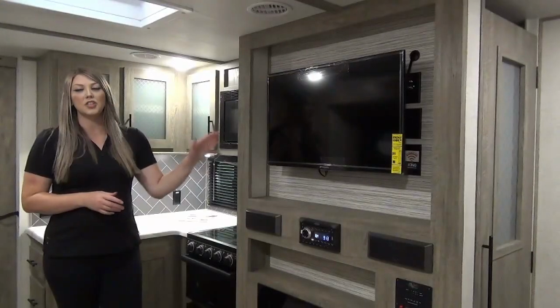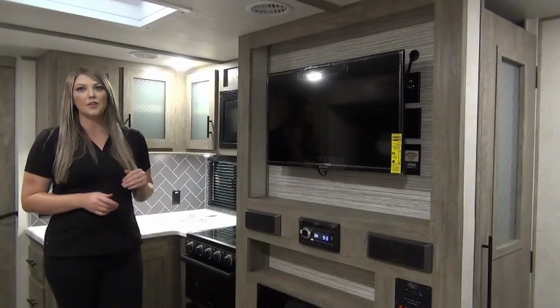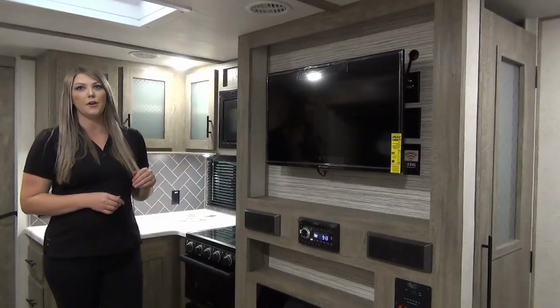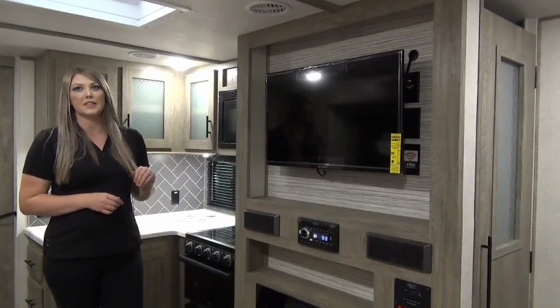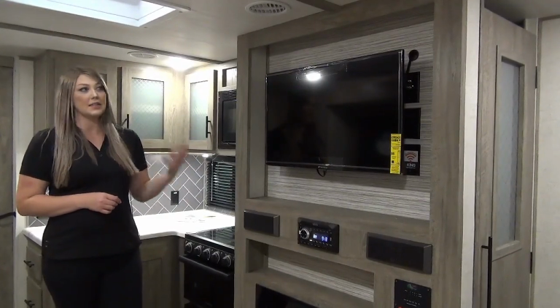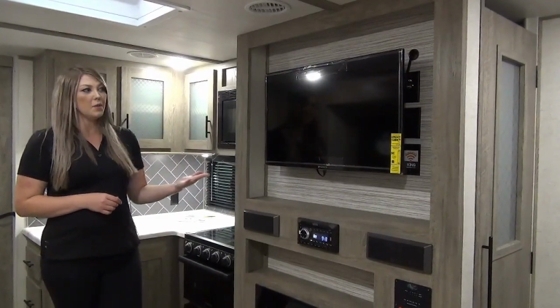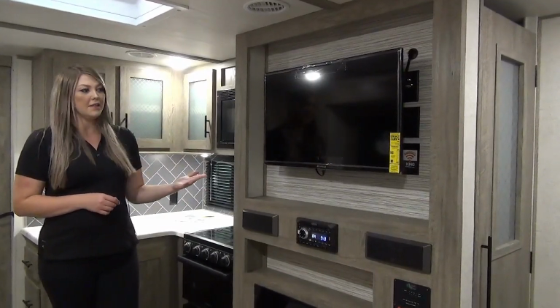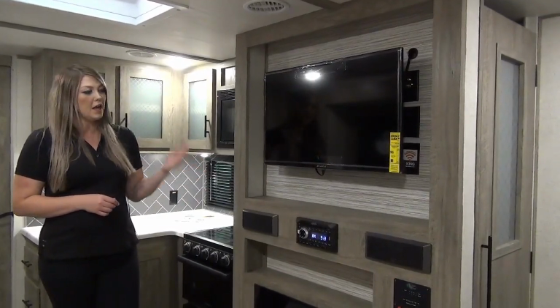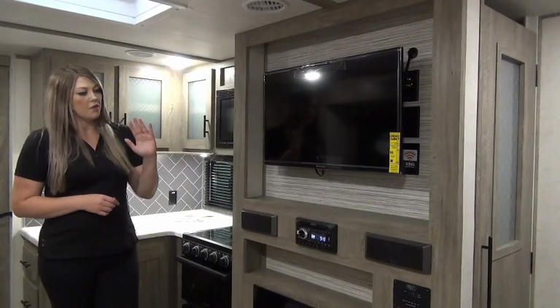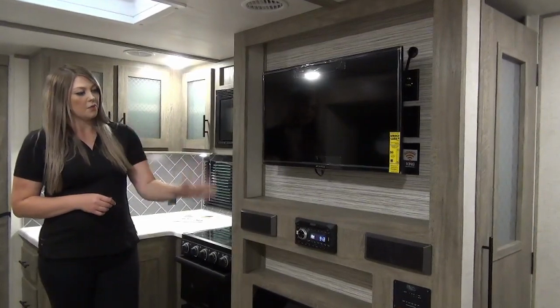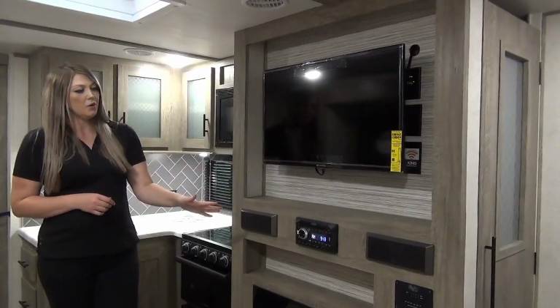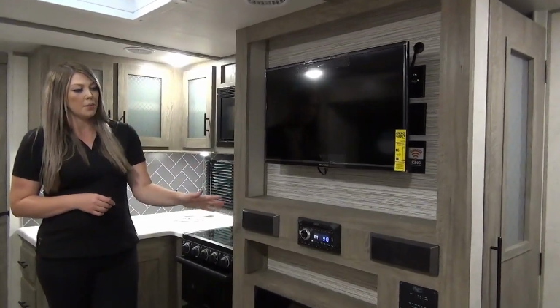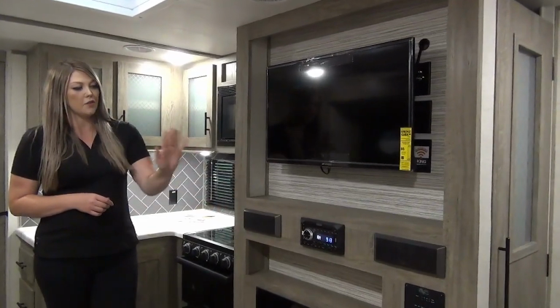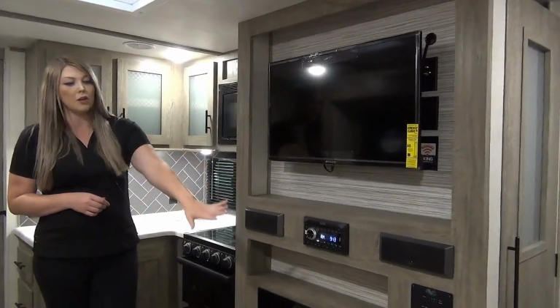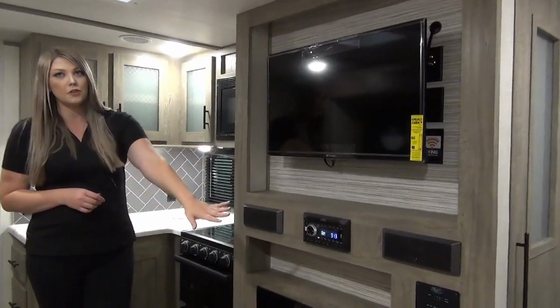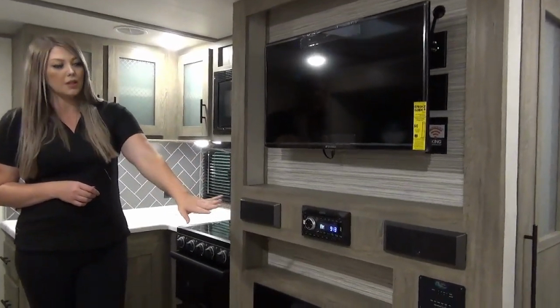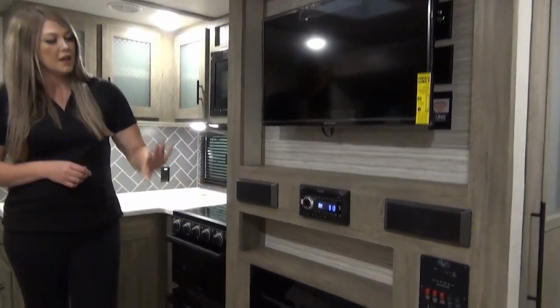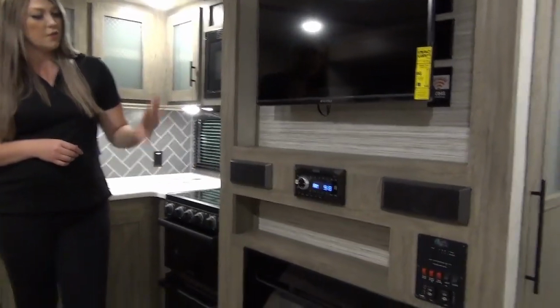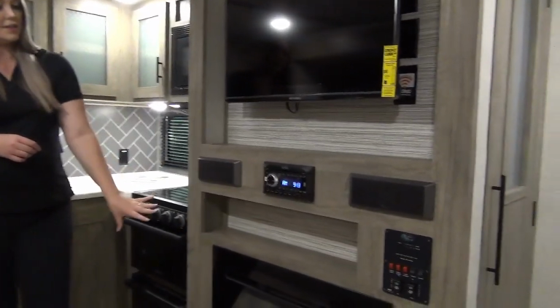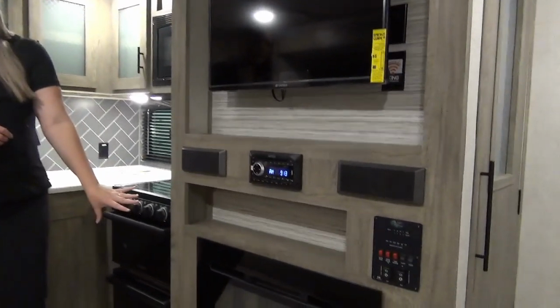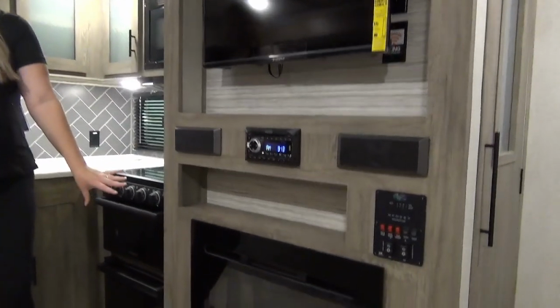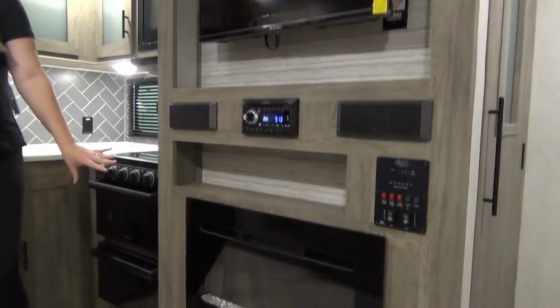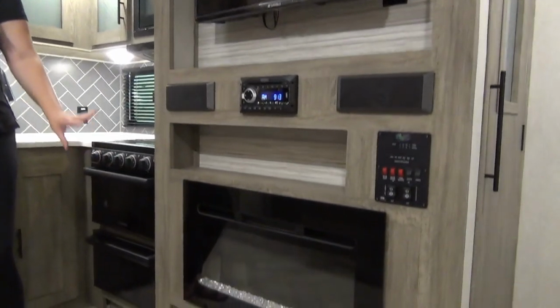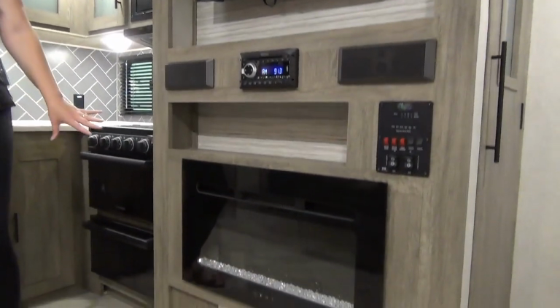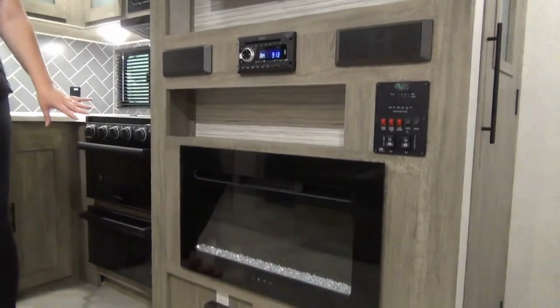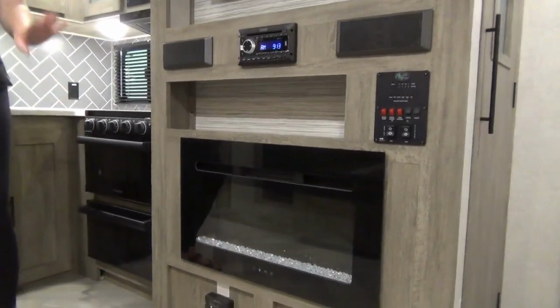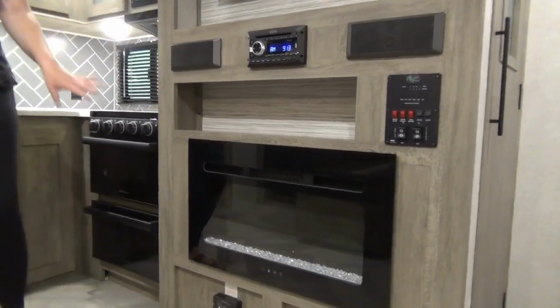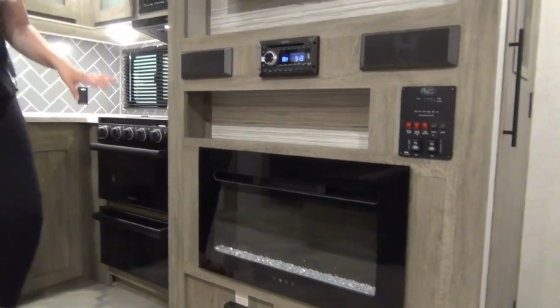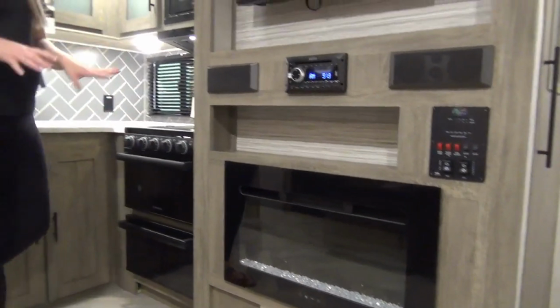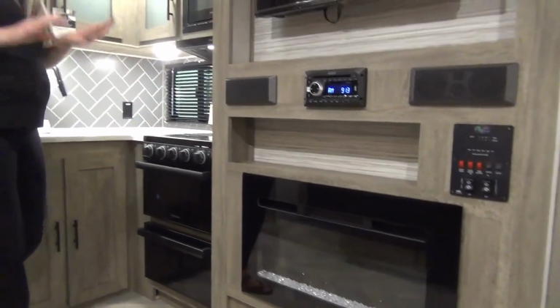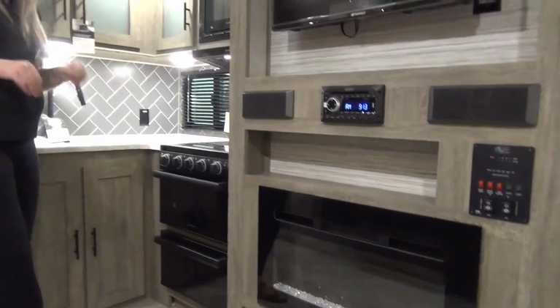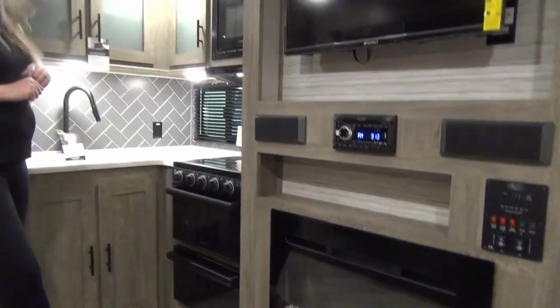Just around the corner you'll see it does come with a TV. You've got your radio hookup, all of your controls, and an electric fireplace — absolutely beautiful — with no heat ducts in the floor.